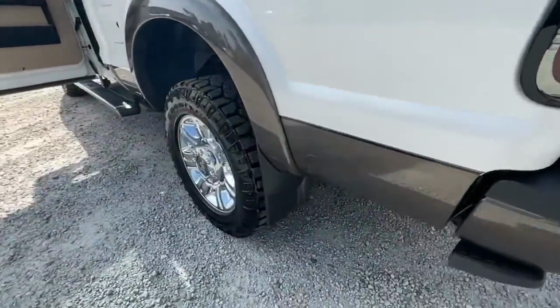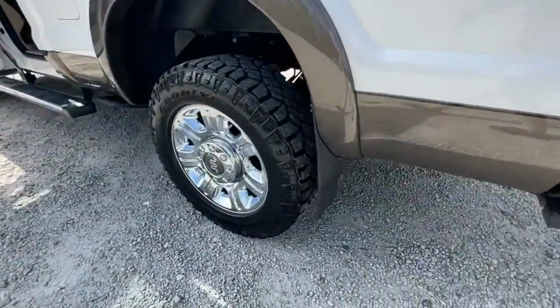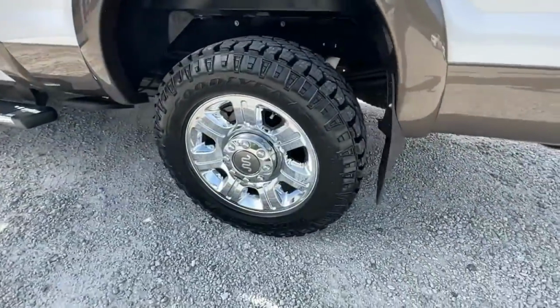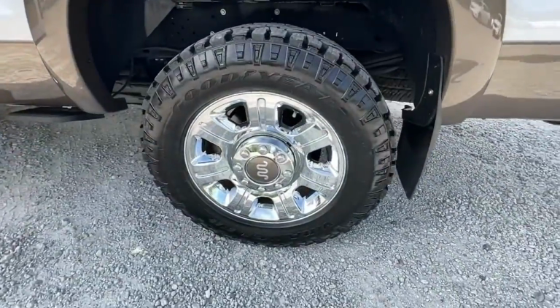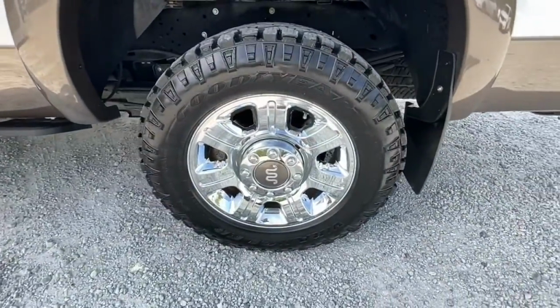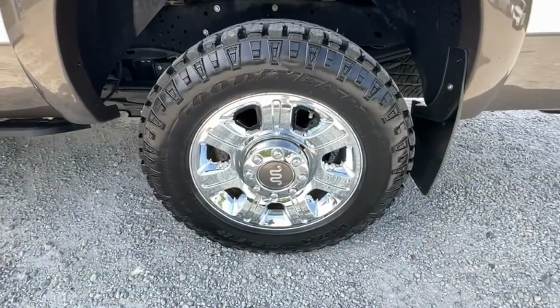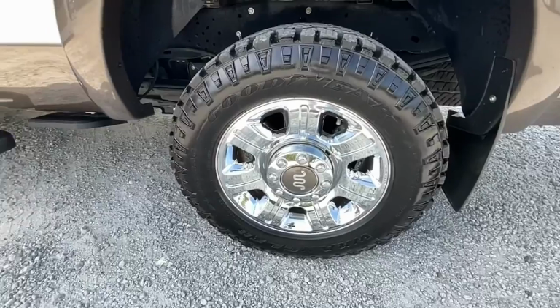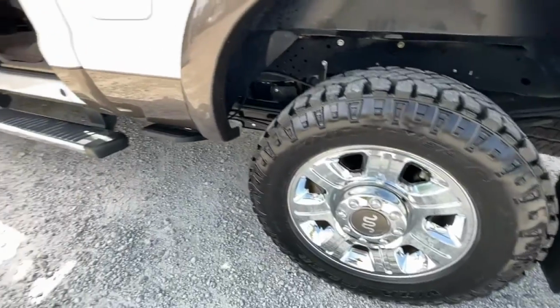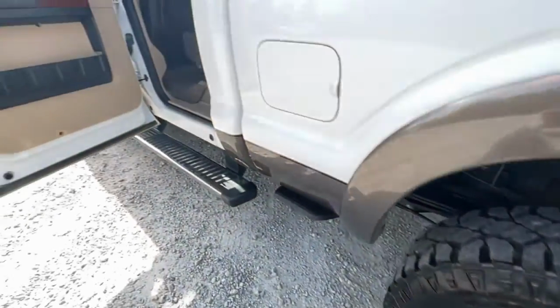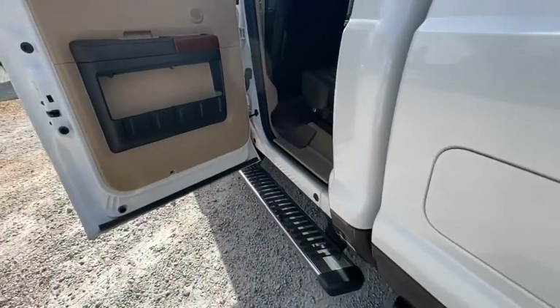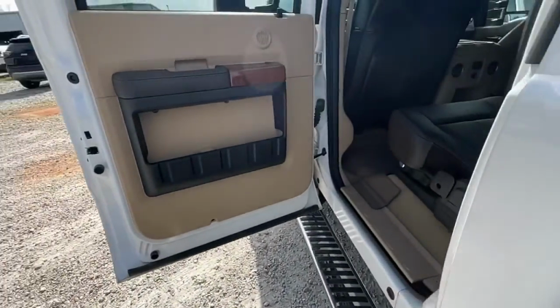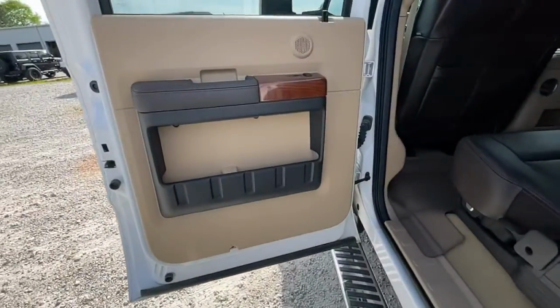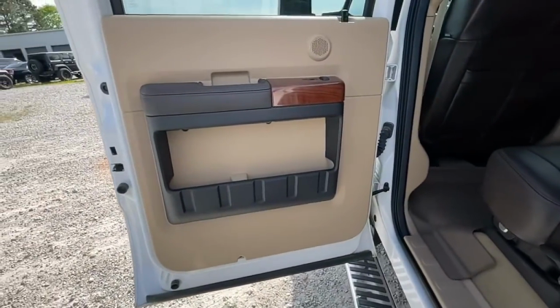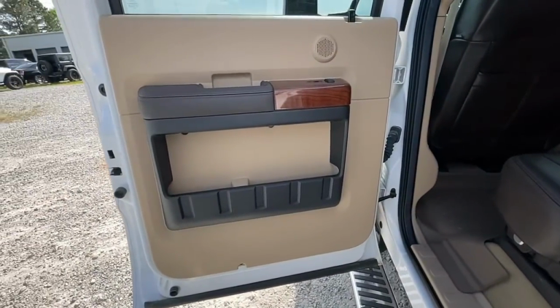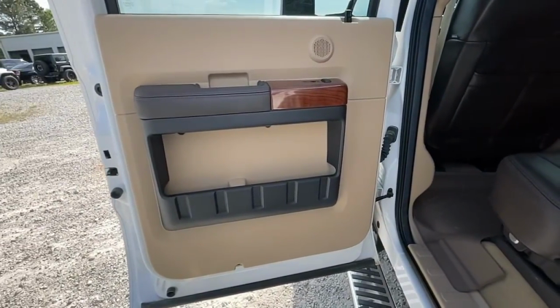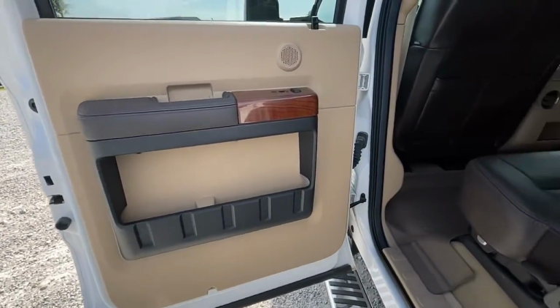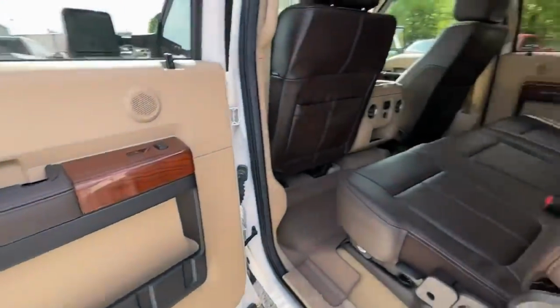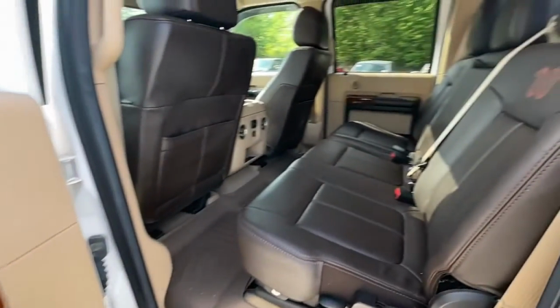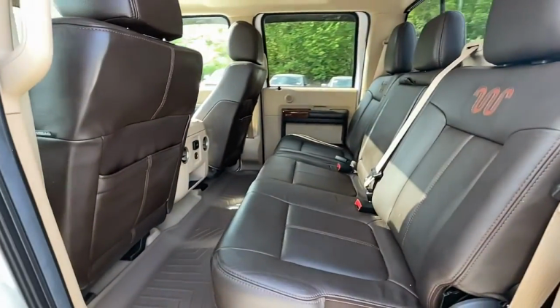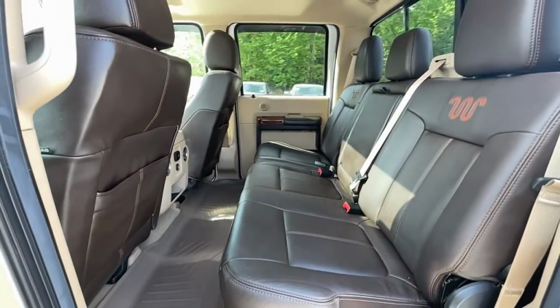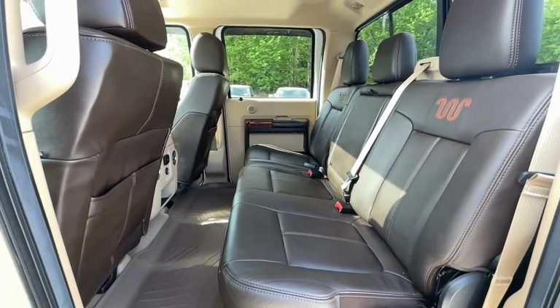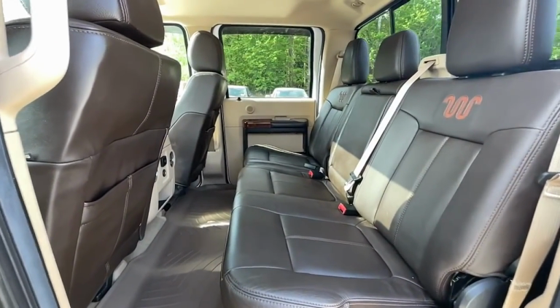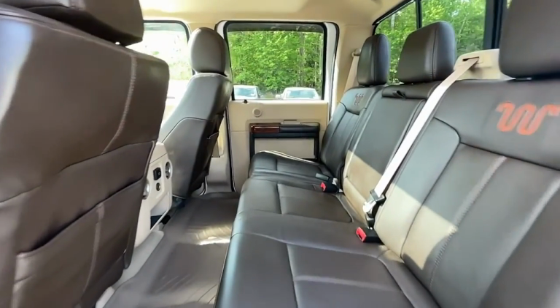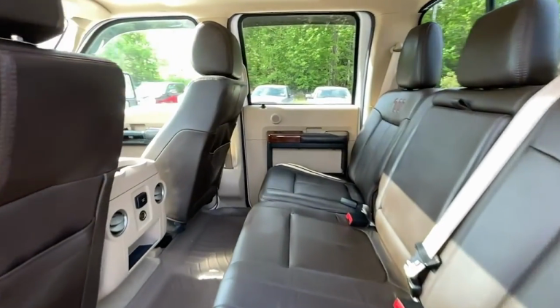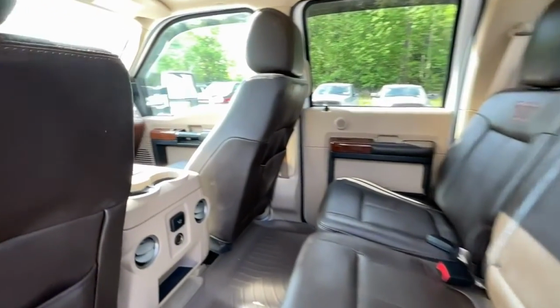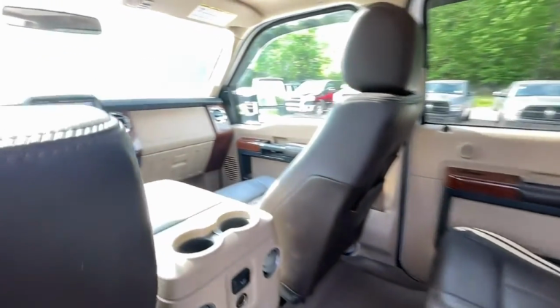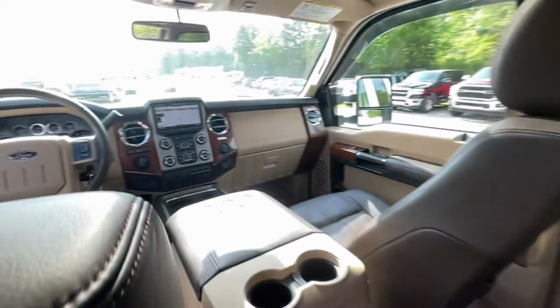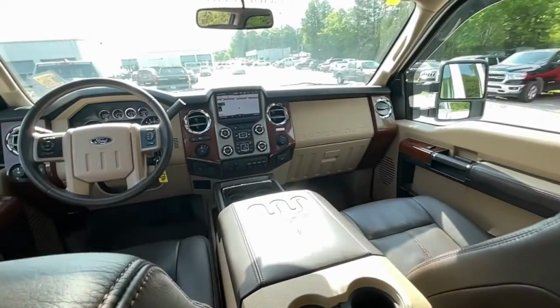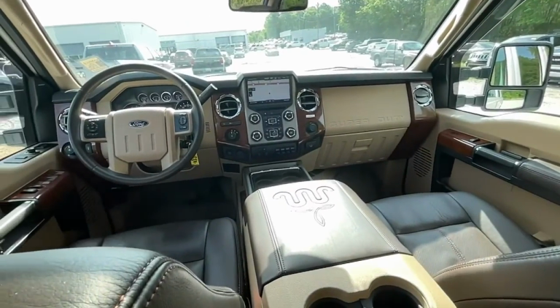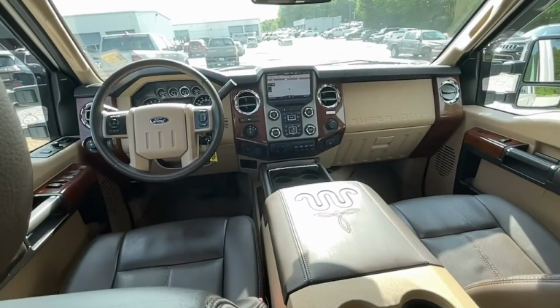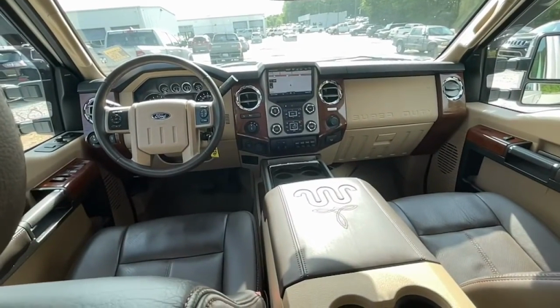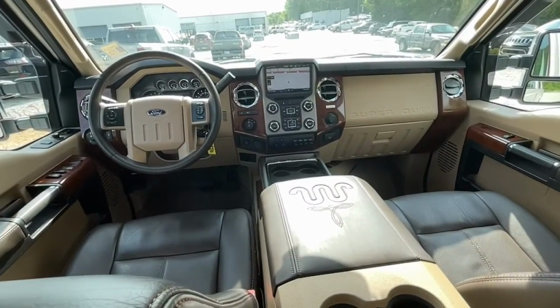The following are some of this vehicle's highlighted options: keyless entry, navigation system, four-wheel drive, fog lamps, remote engine start, backup camera, aluminum wheels, steering wheel audio controls, and multi-zone AC.